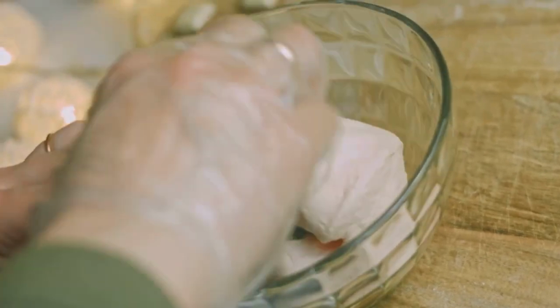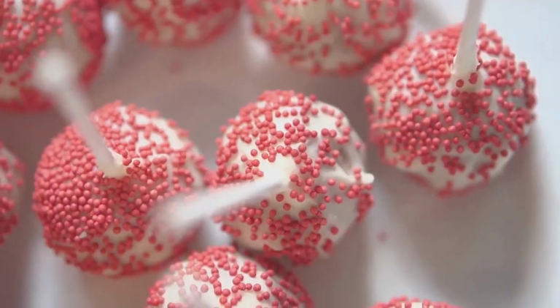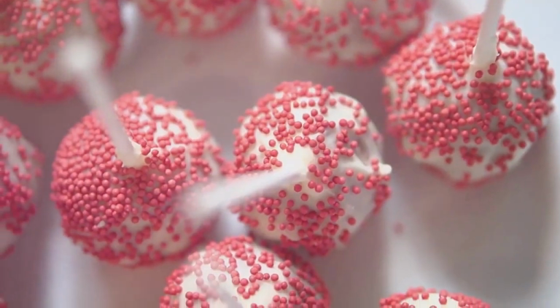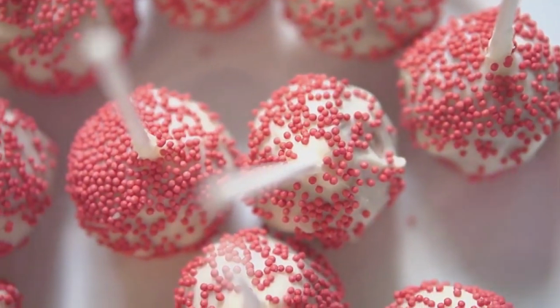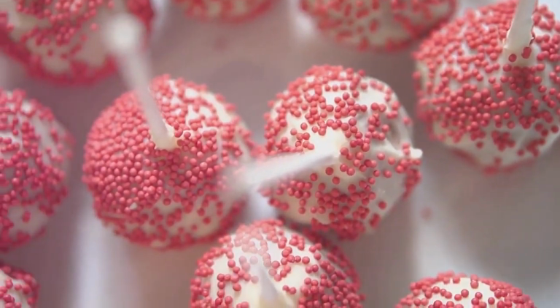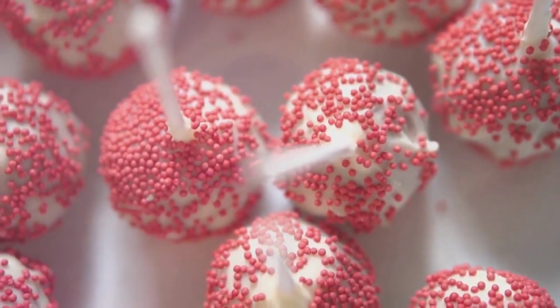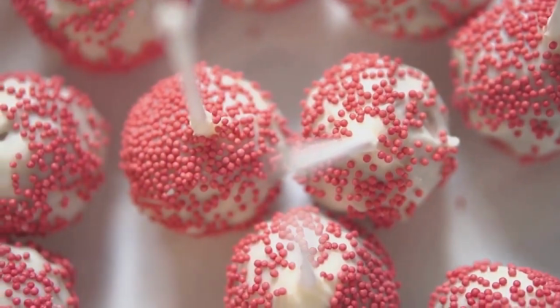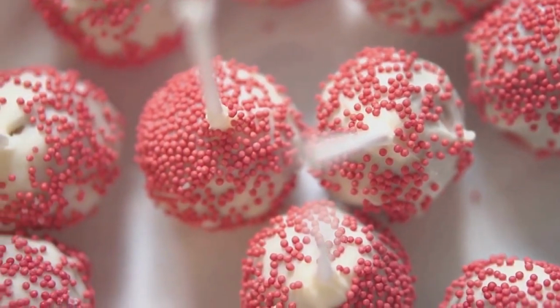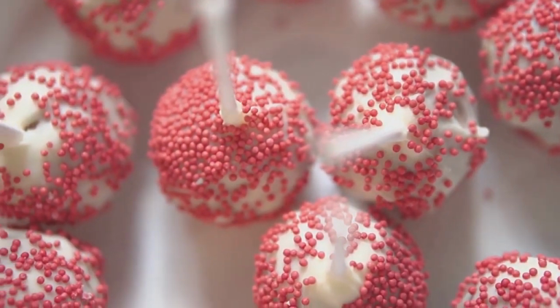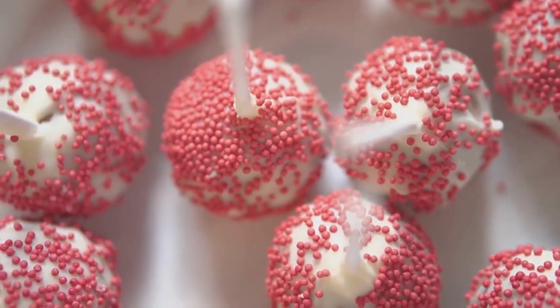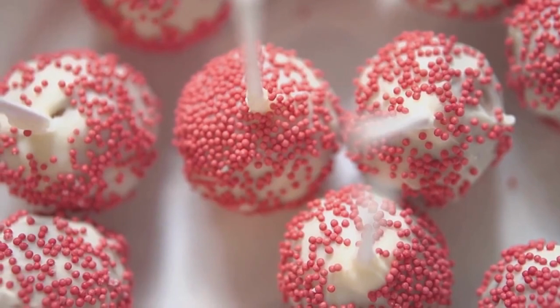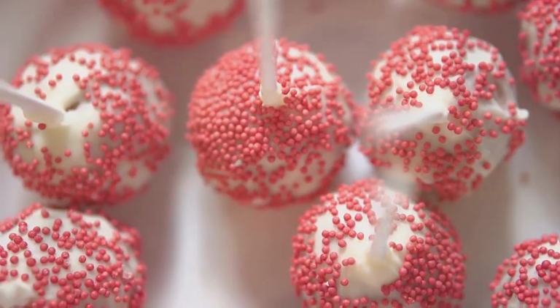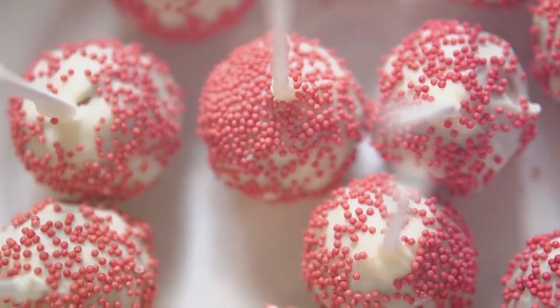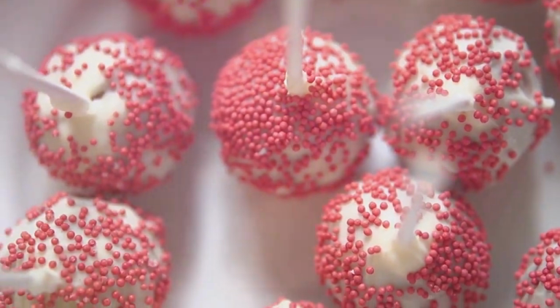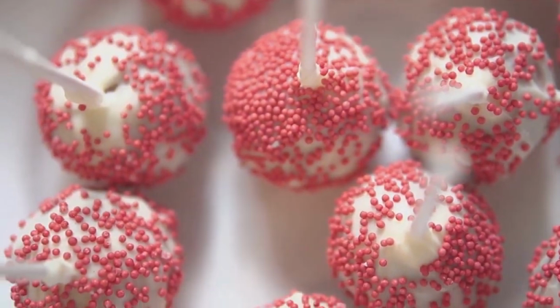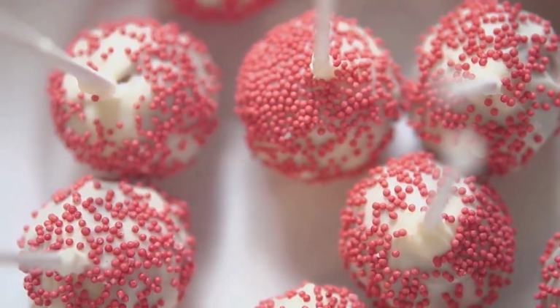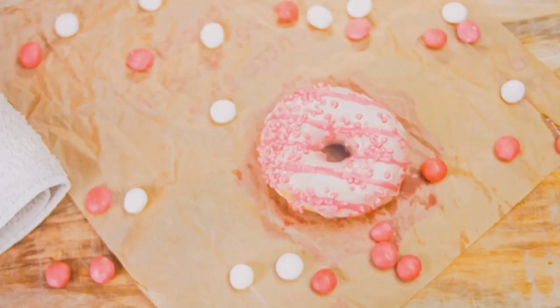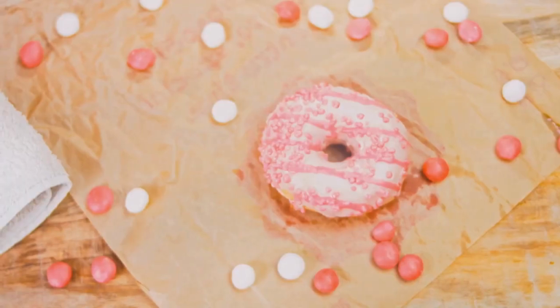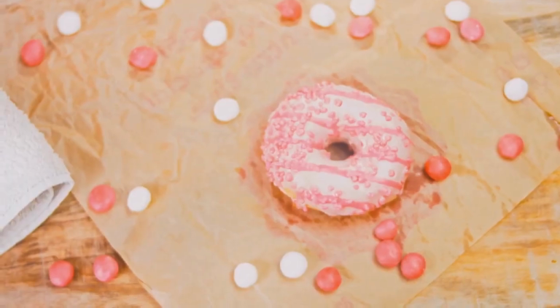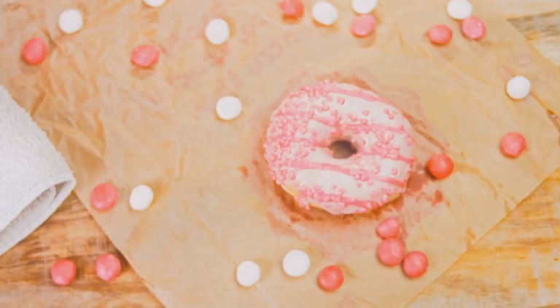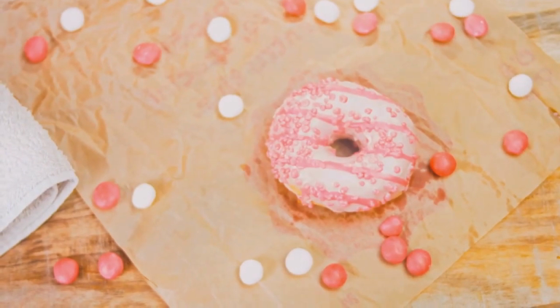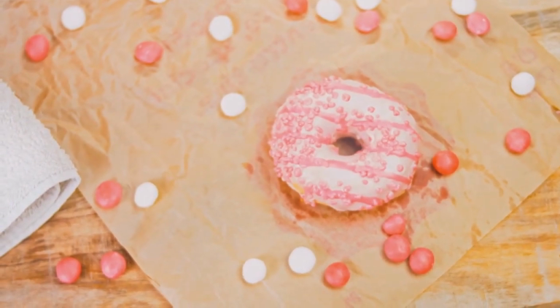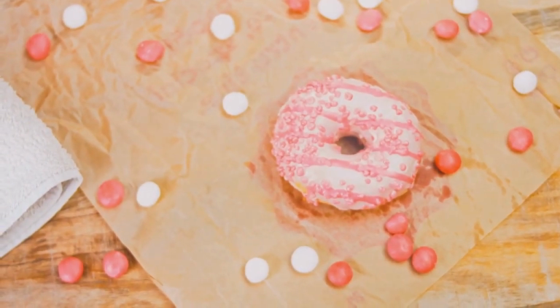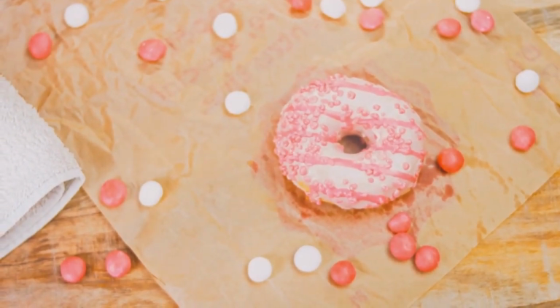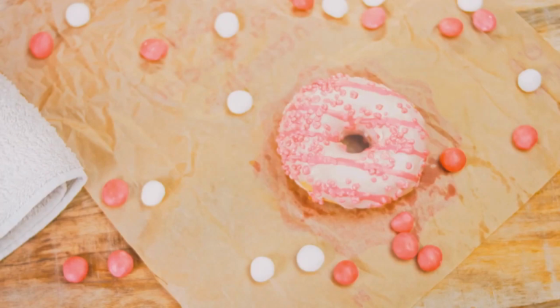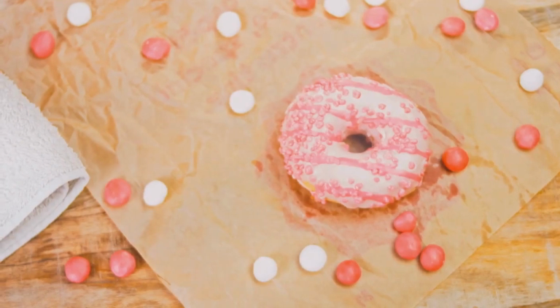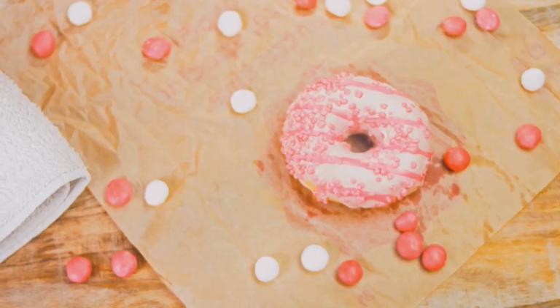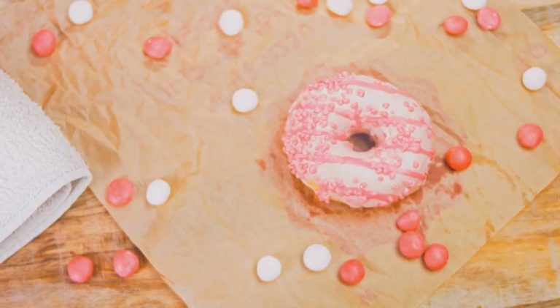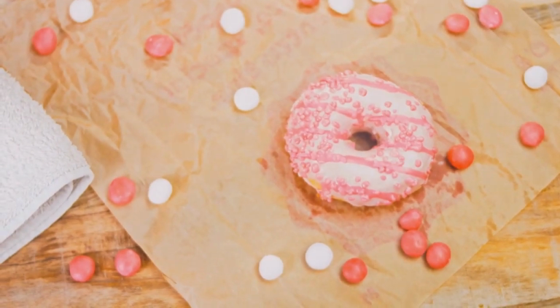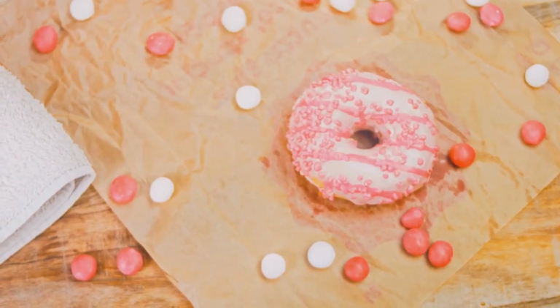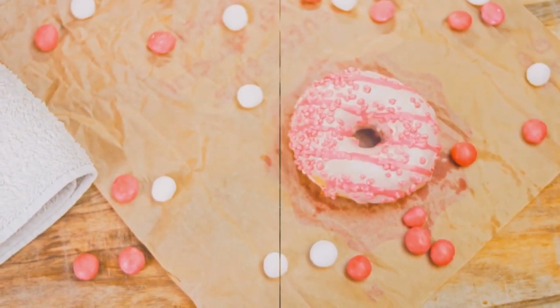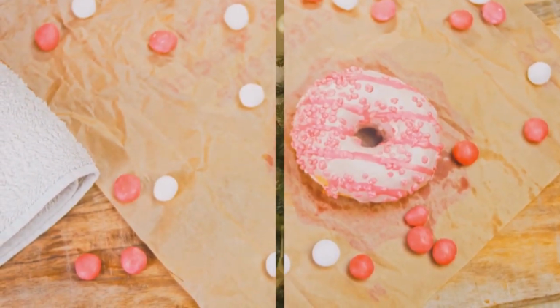To finish, sprinkle your tree with some colorful sprinkles. Reds, whites, and silvers work wonderfully to resemble baubles and tinsel. And there you have it — a delectable and festive Christmas cinnamon roll Christmas tree.